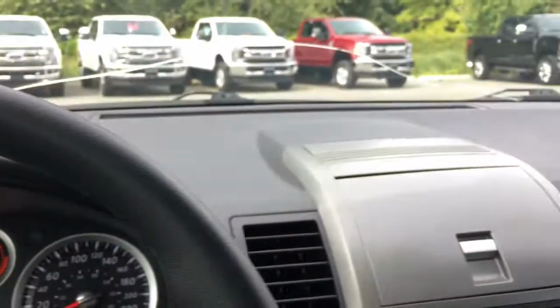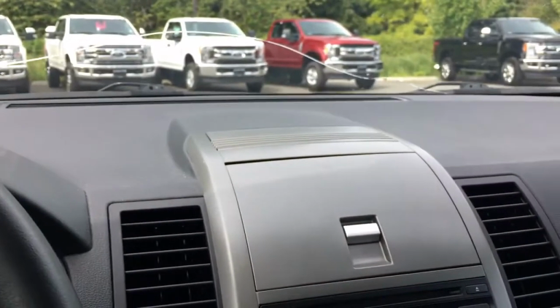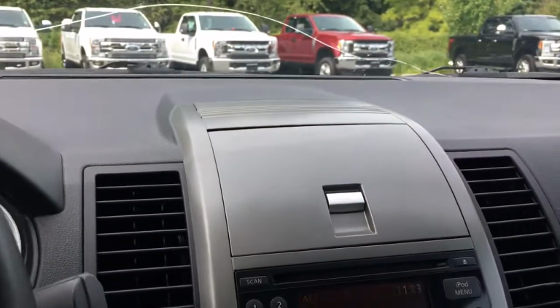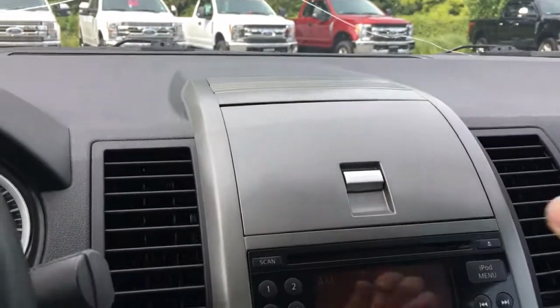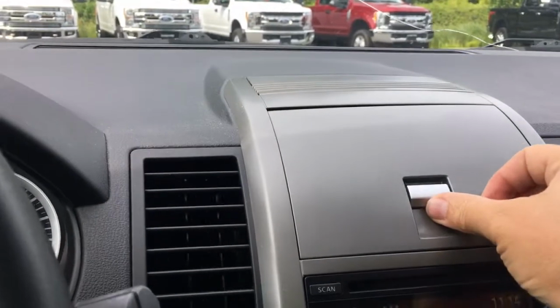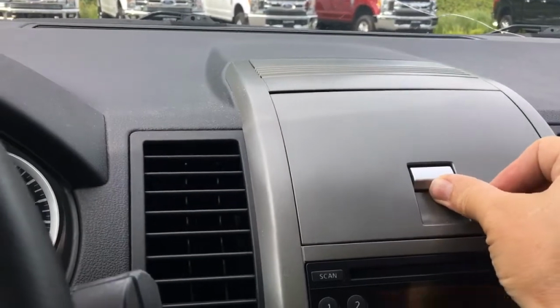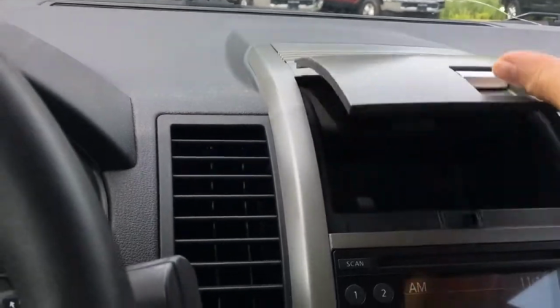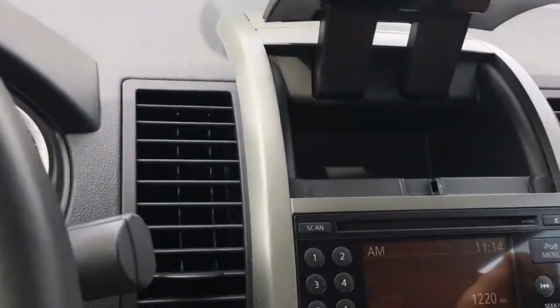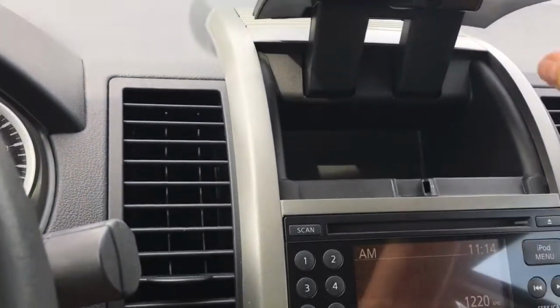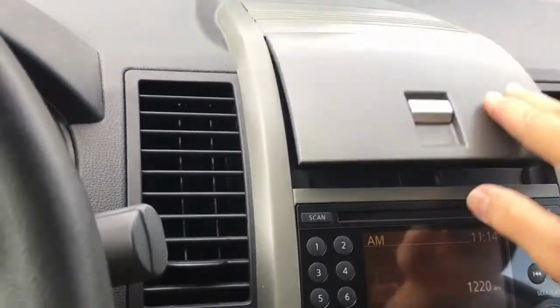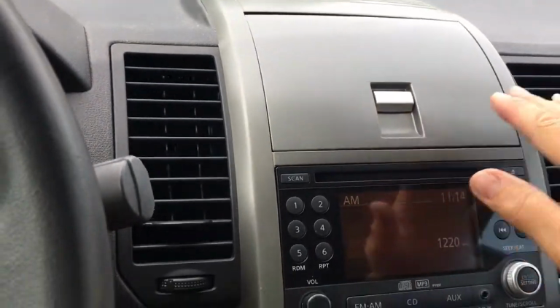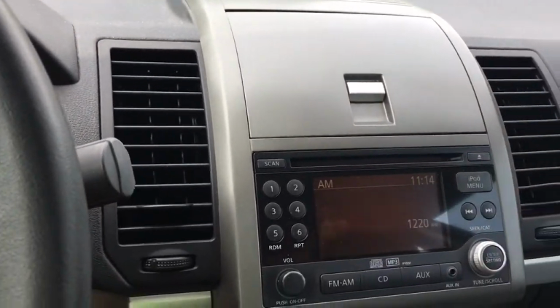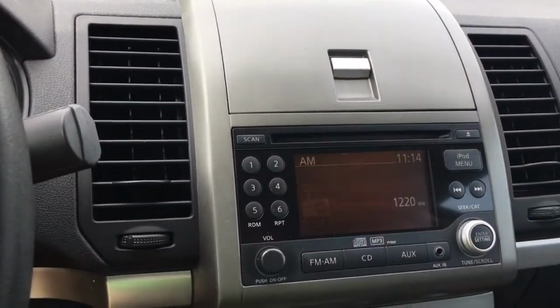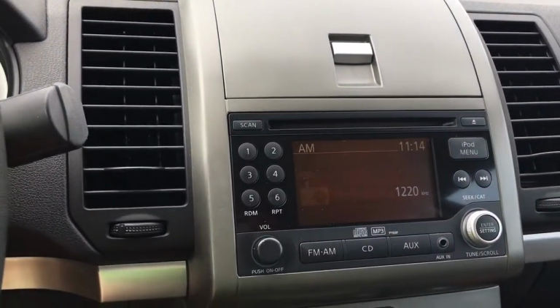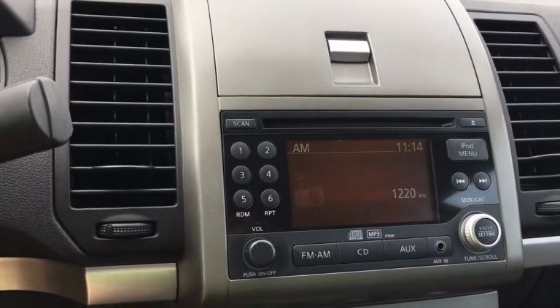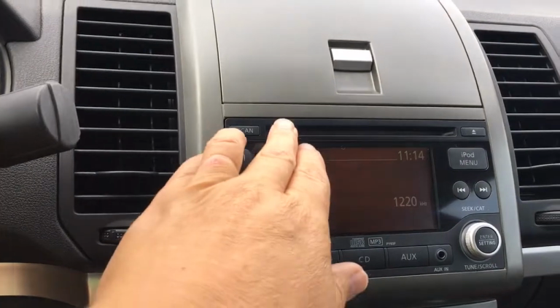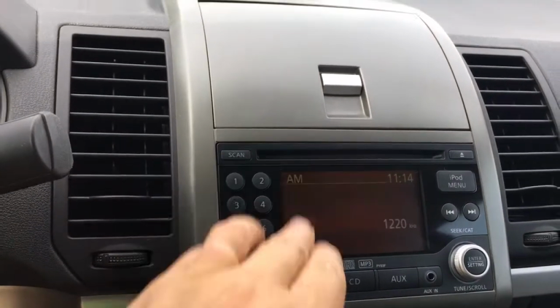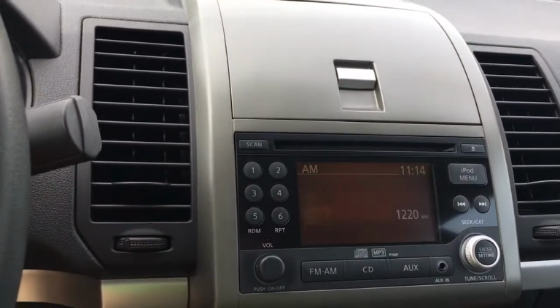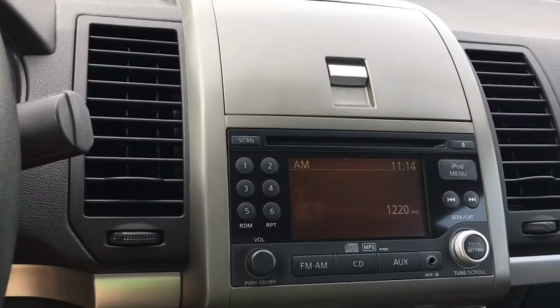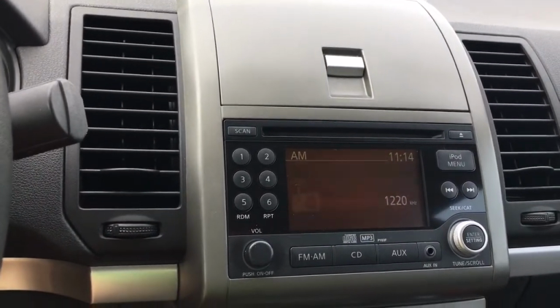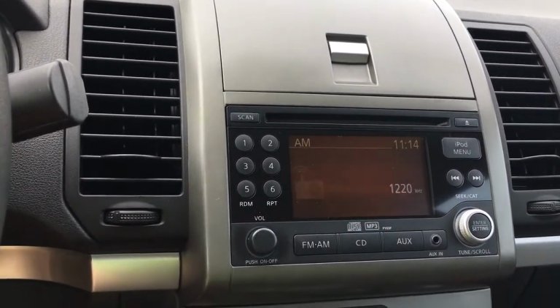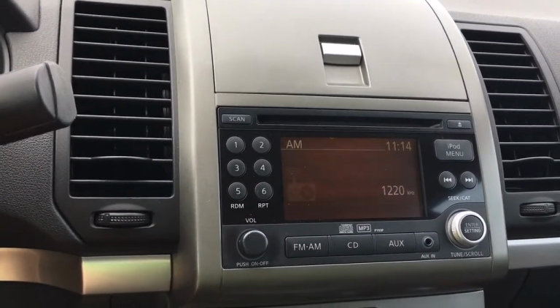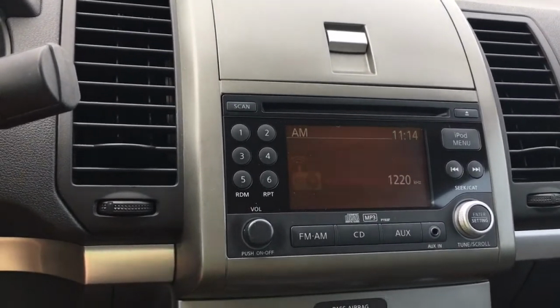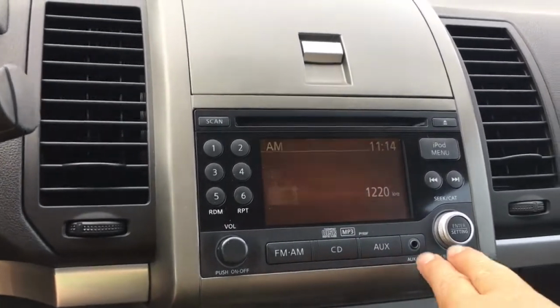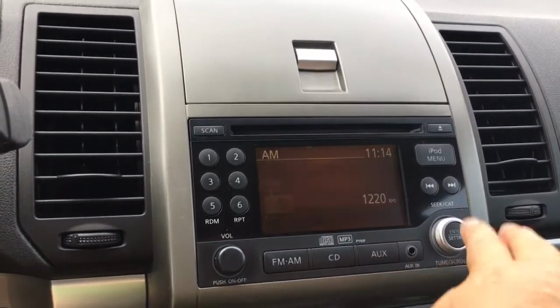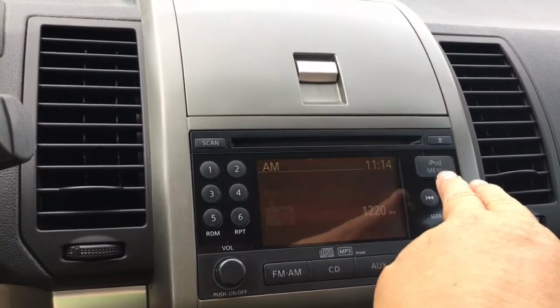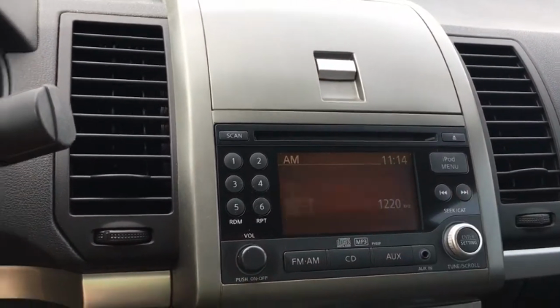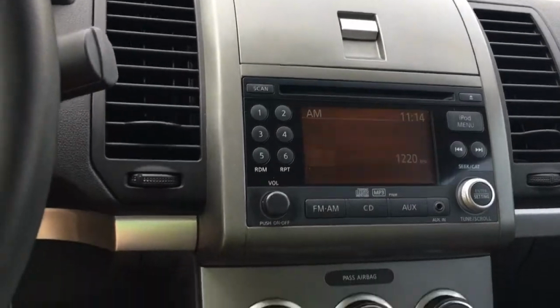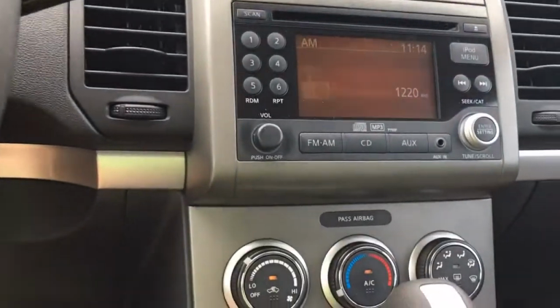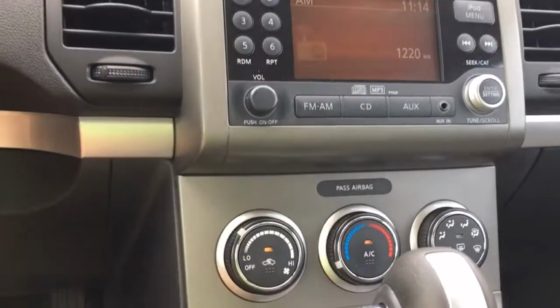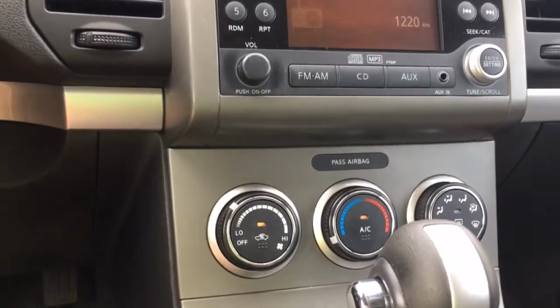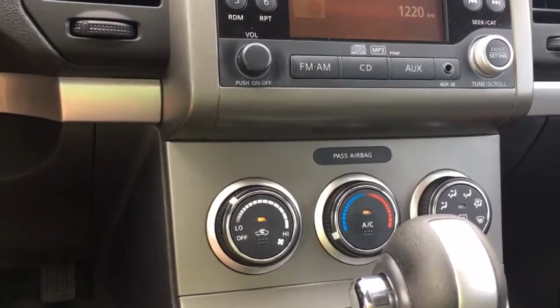In the center there's a little storage bin — you simply push it and it opens right up. Below that you've got your CD player. Media options include AM, FM, an auxiliary line-in, and an iPod menu. Below that is your climate control.